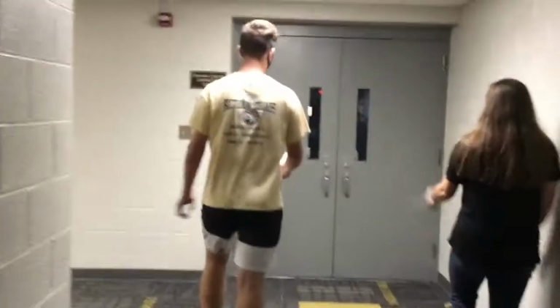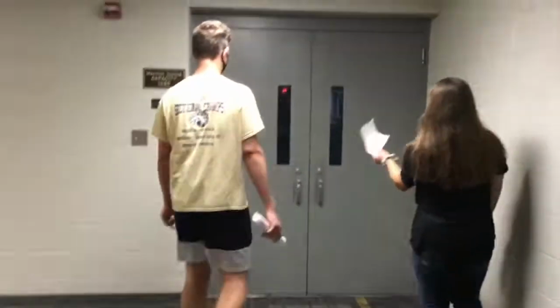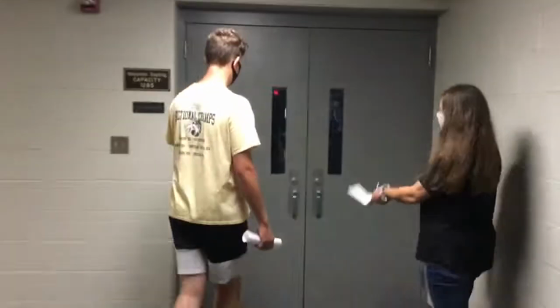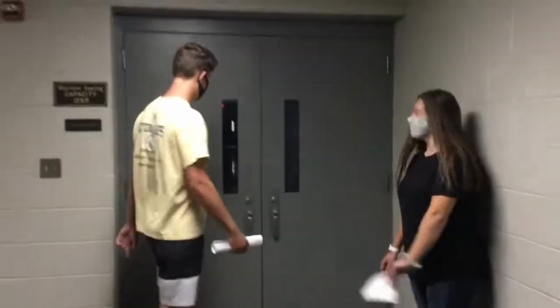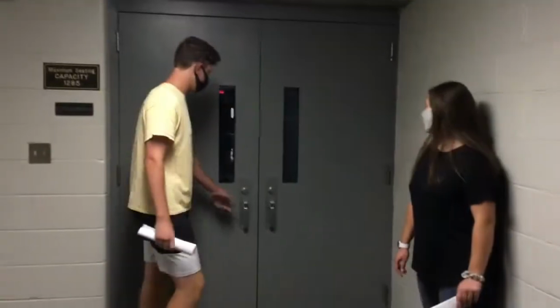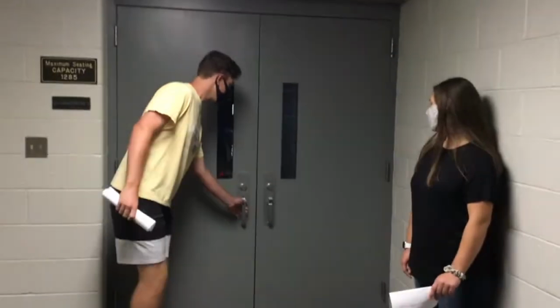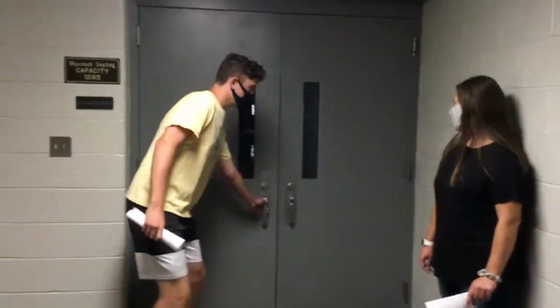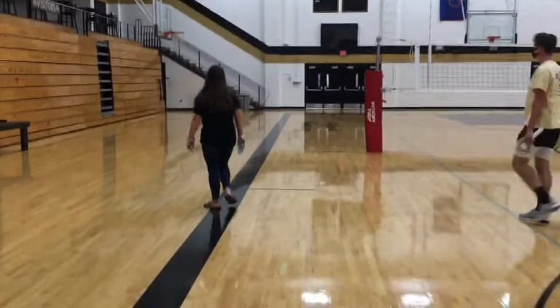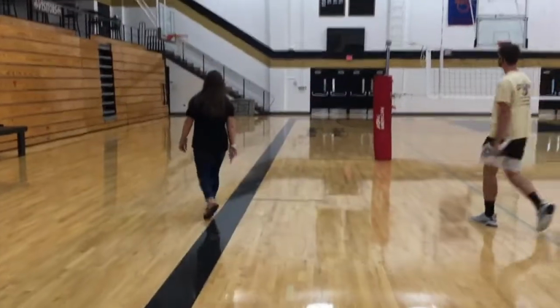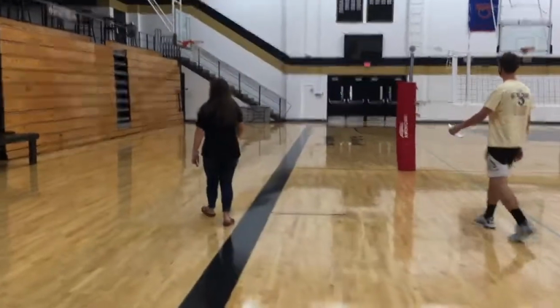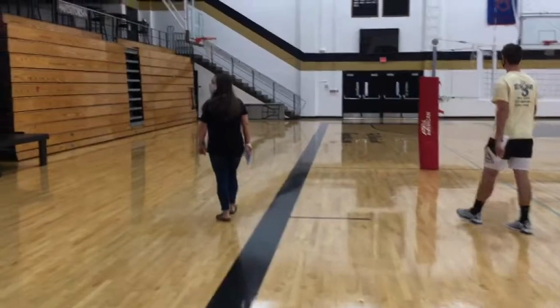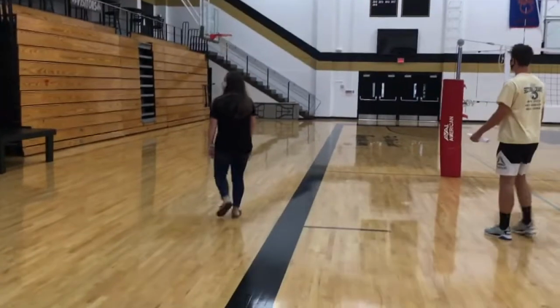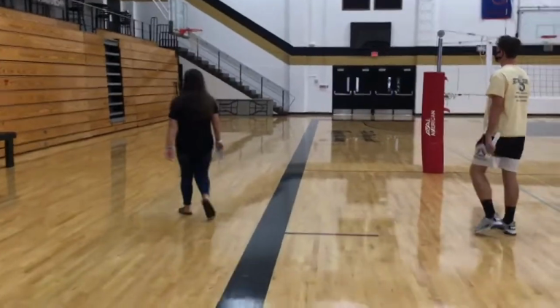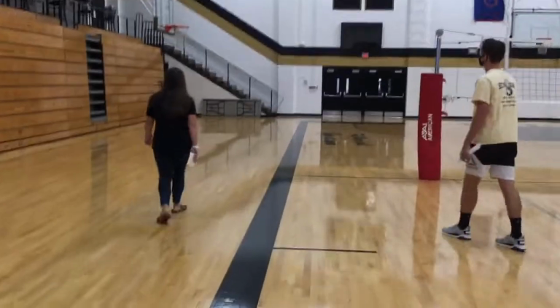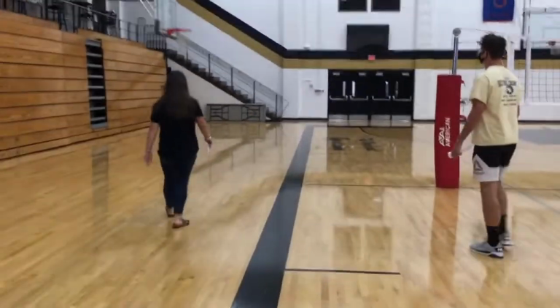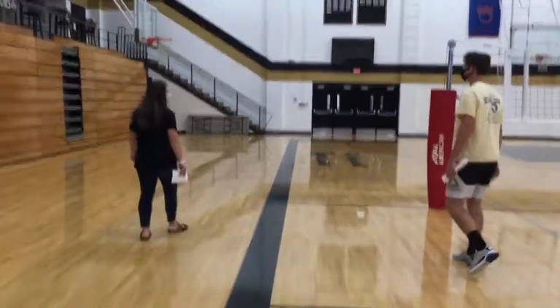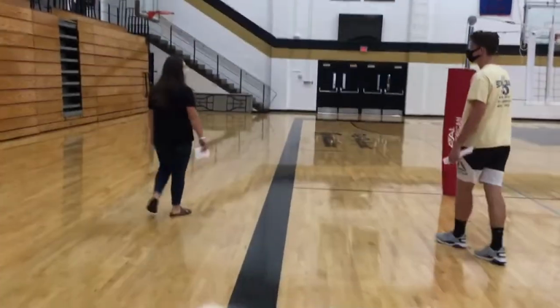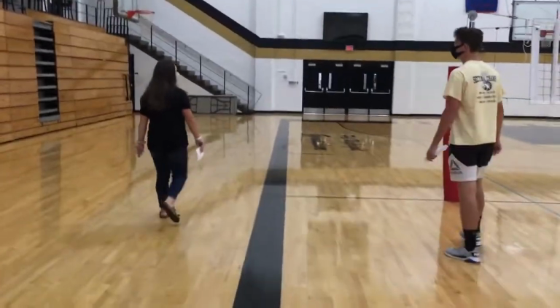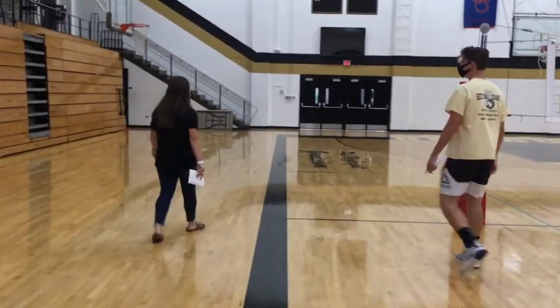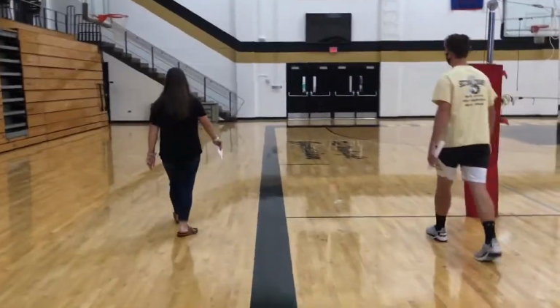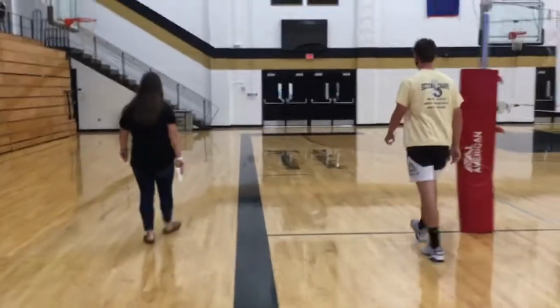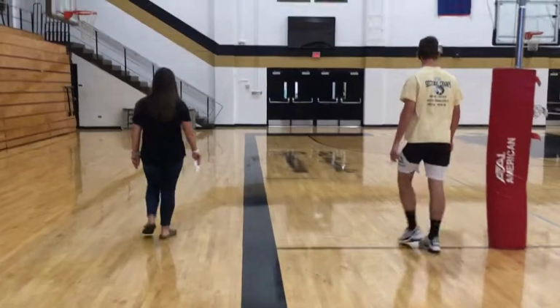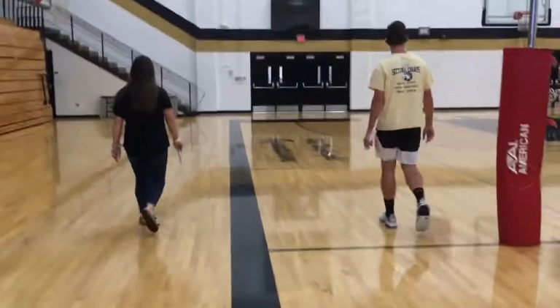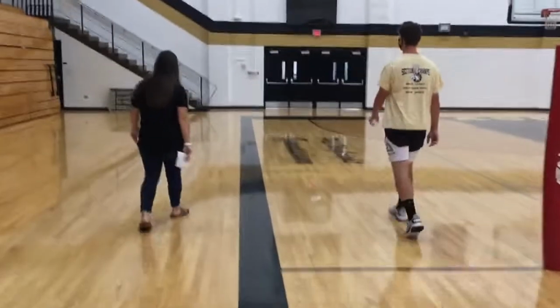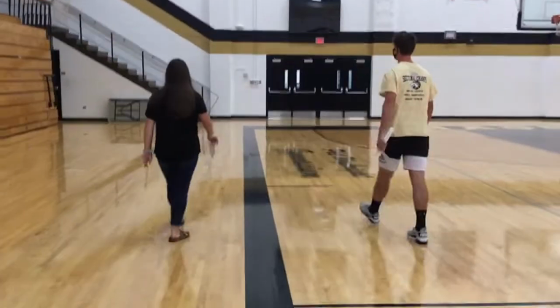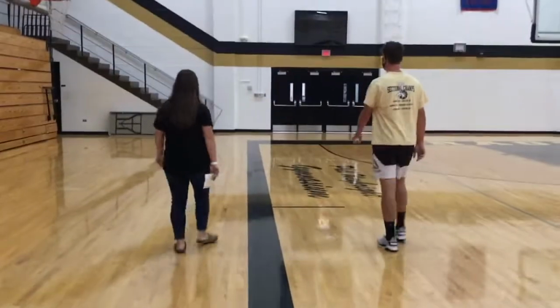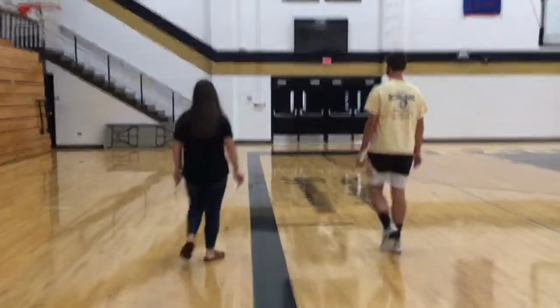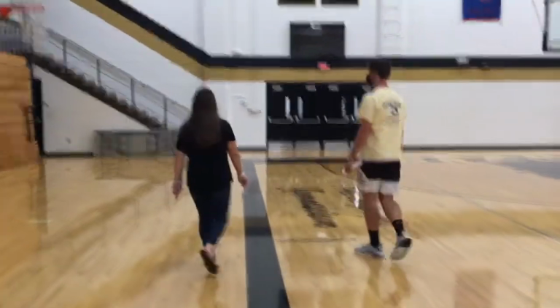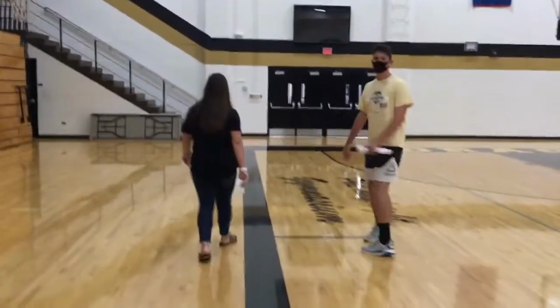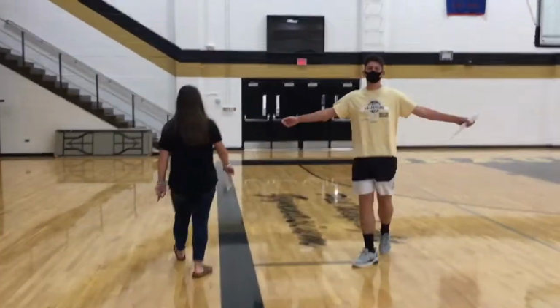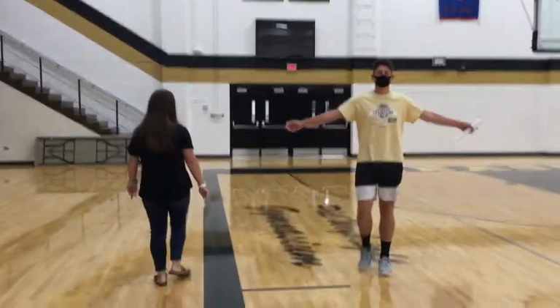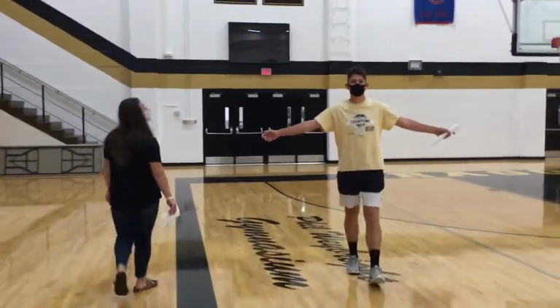This is the entrance to the gym. Once again, this is where more basketball games get played.